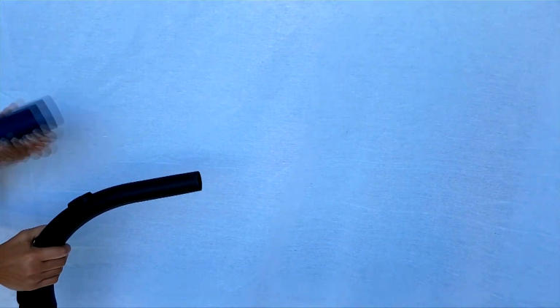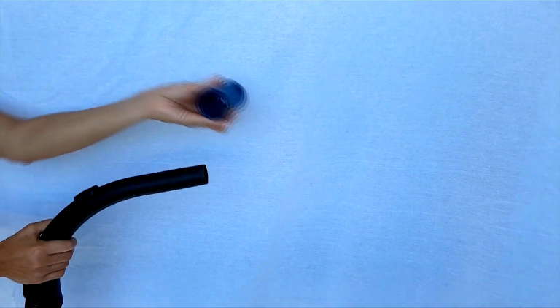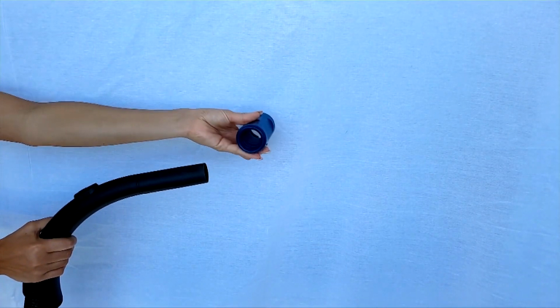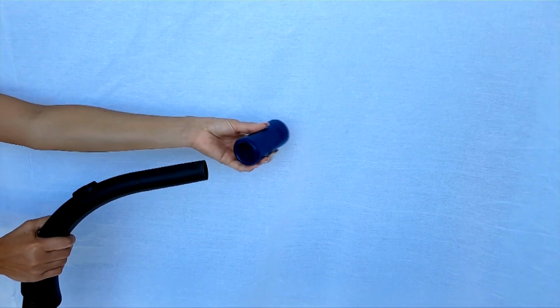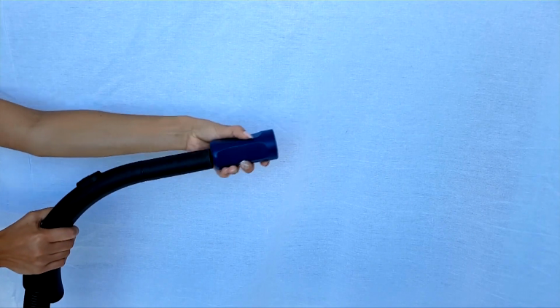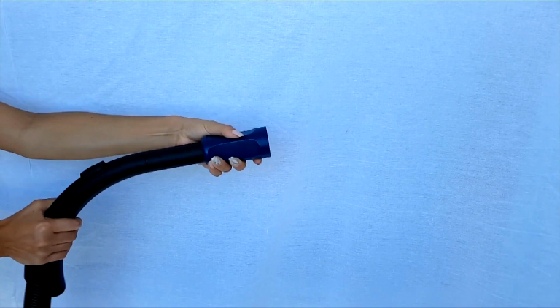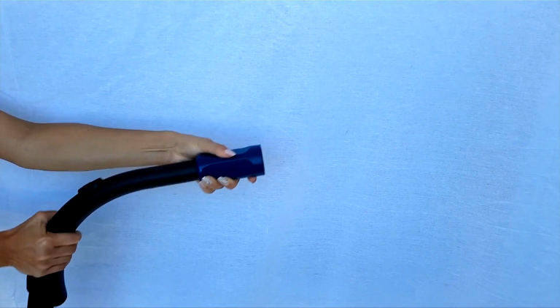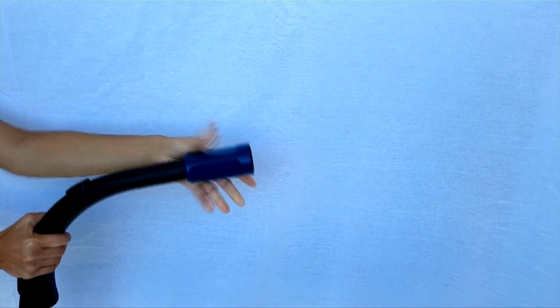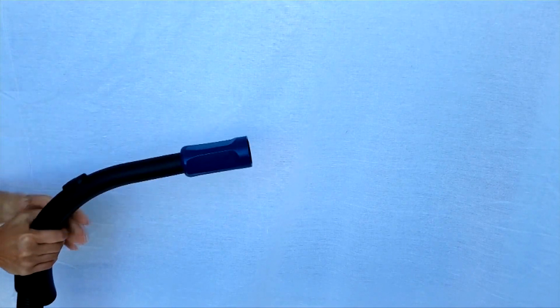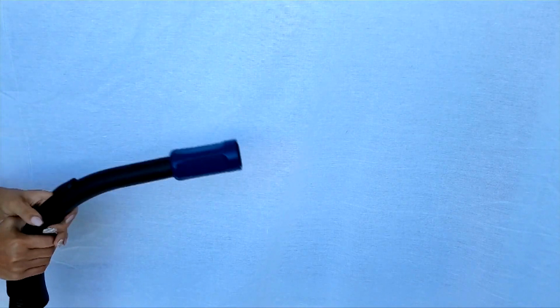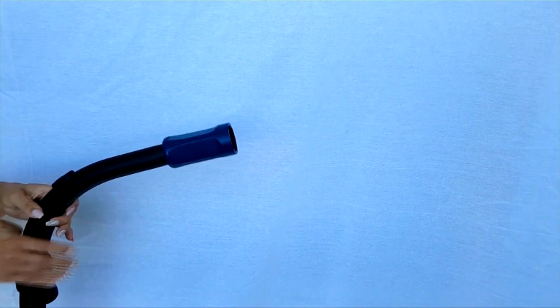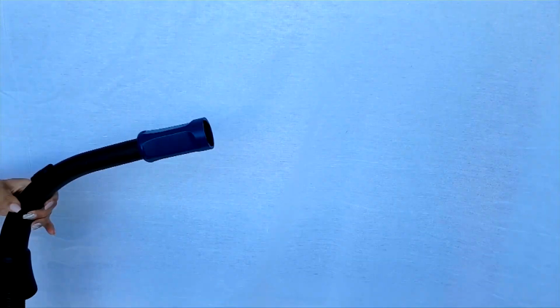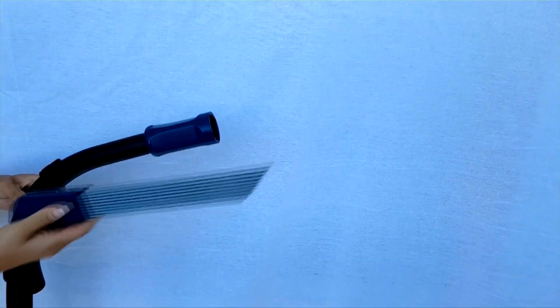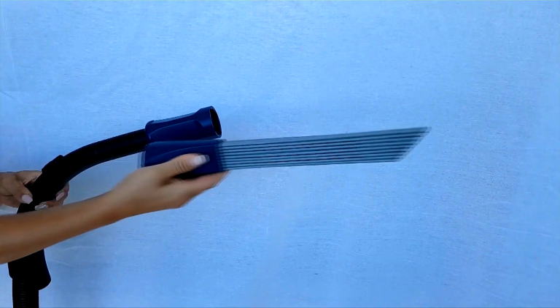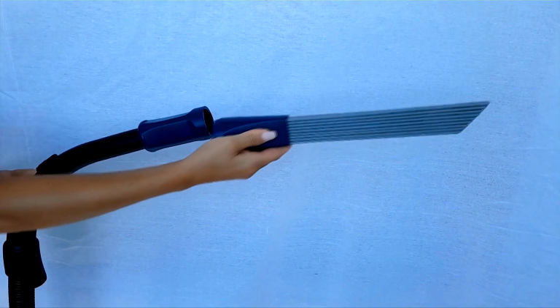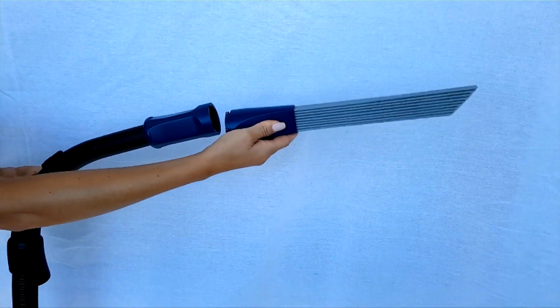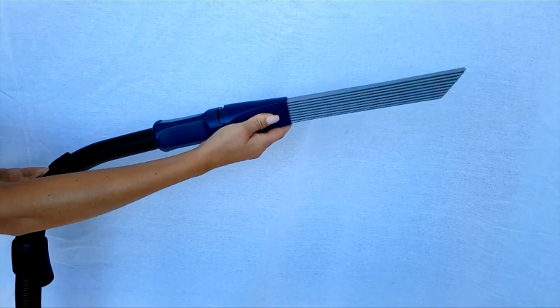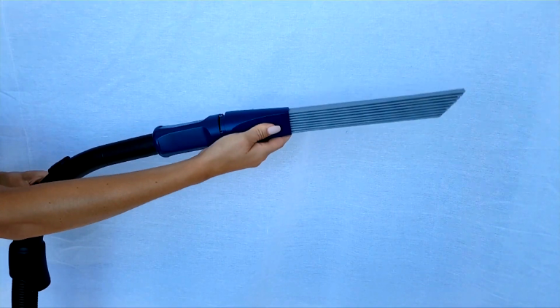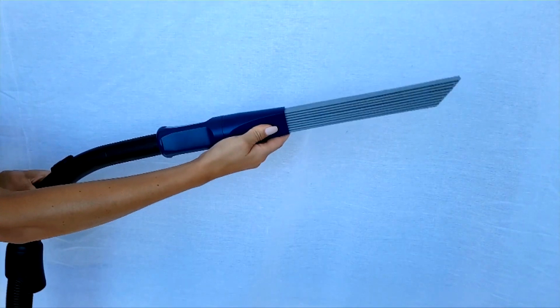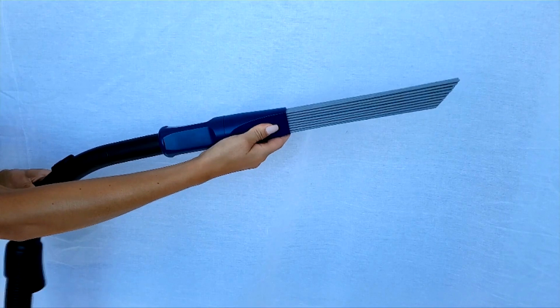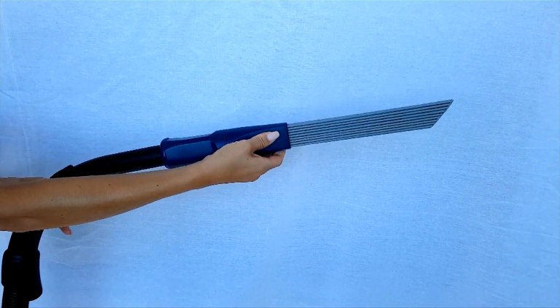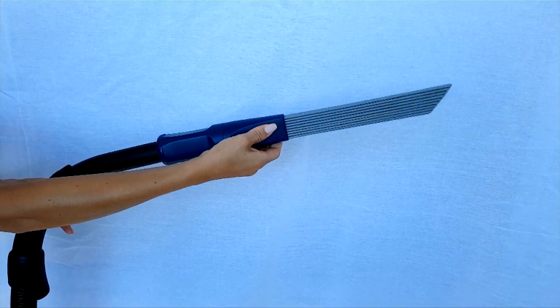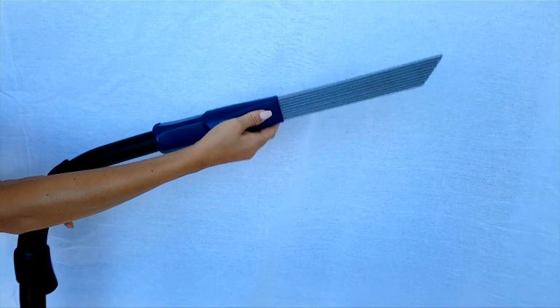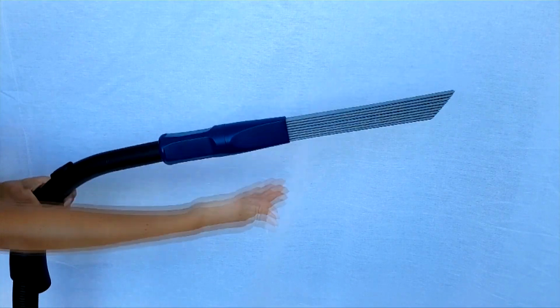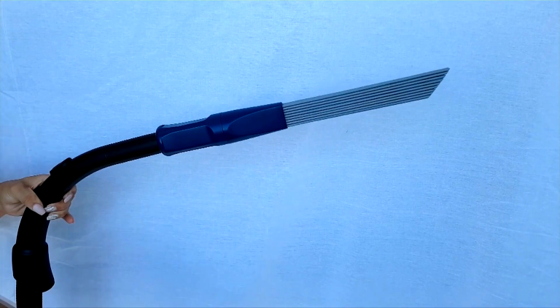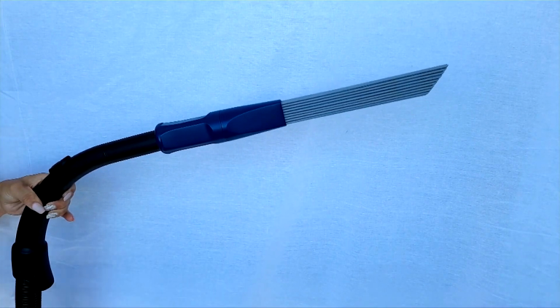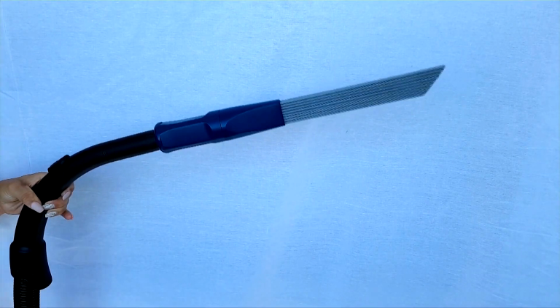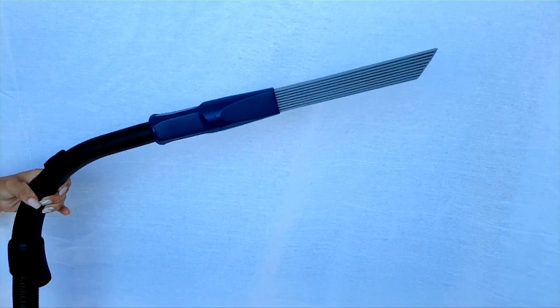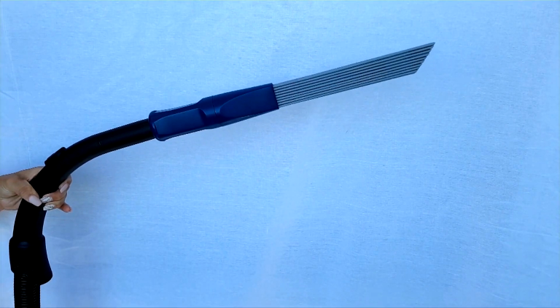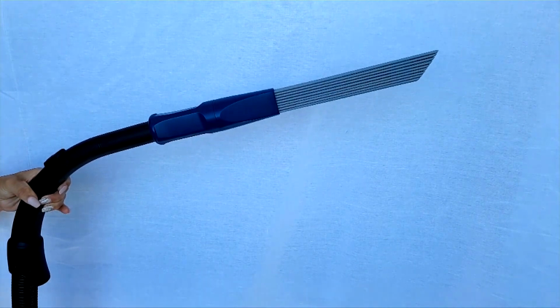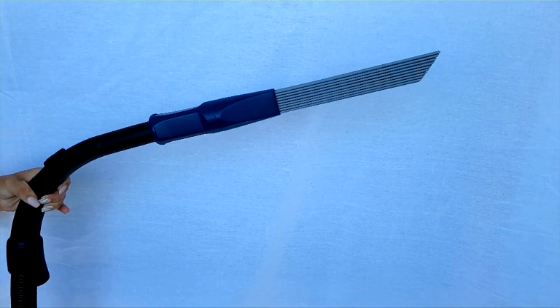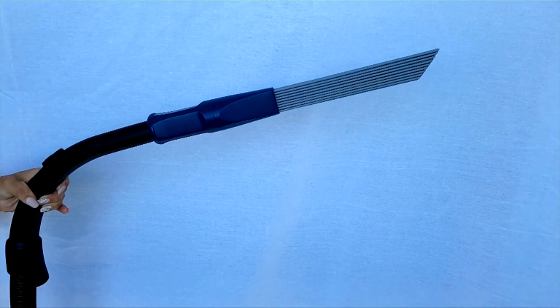Dusty Brush is universal. There is an adapter integrated in the handle which makes it possible to attach the brush to vacuum cleaner tubes with openings from 32mm to 42mm.